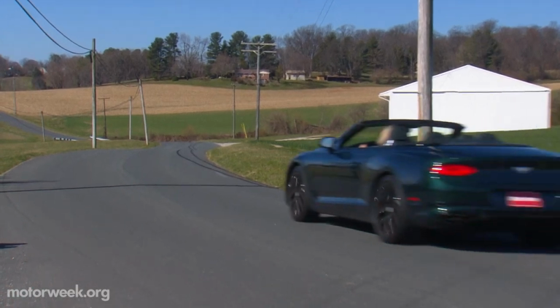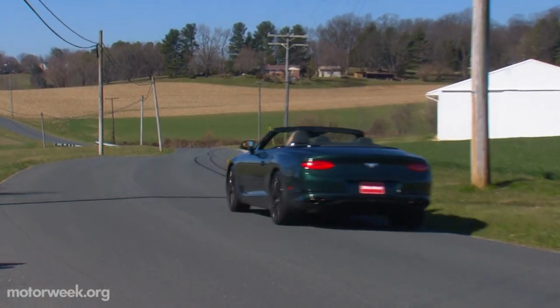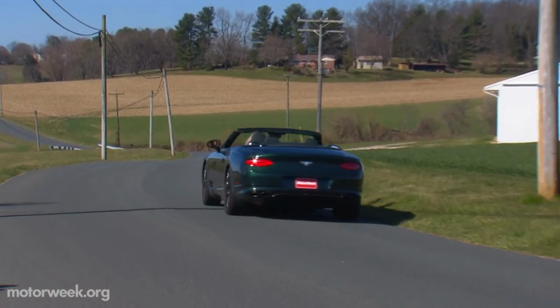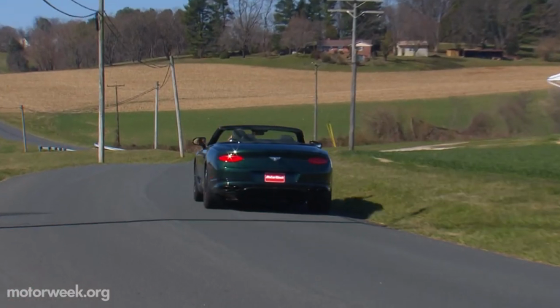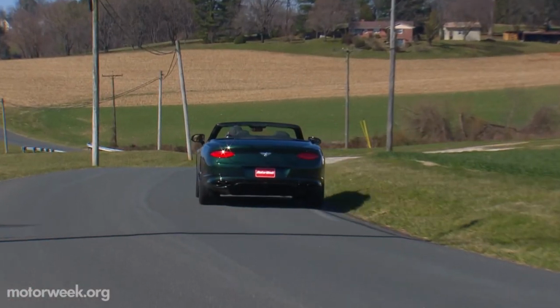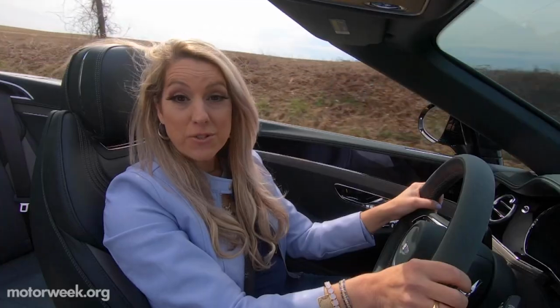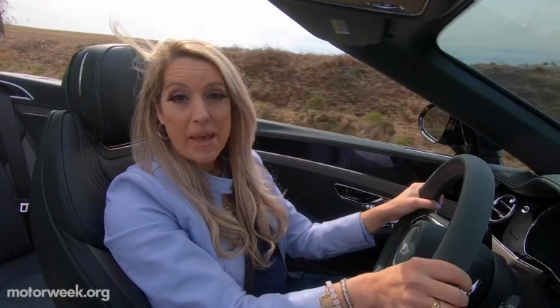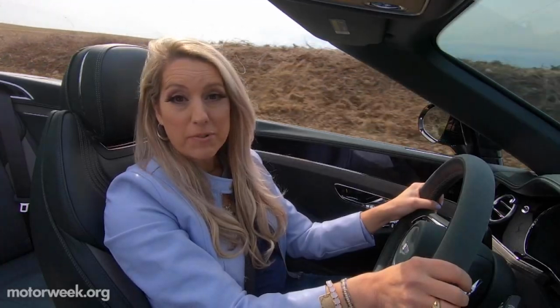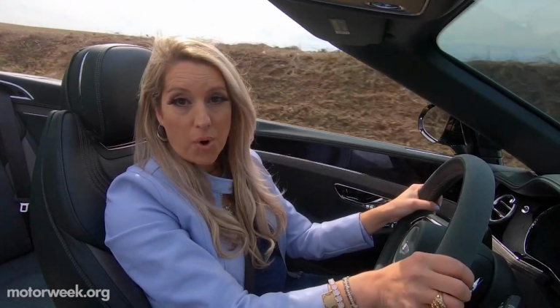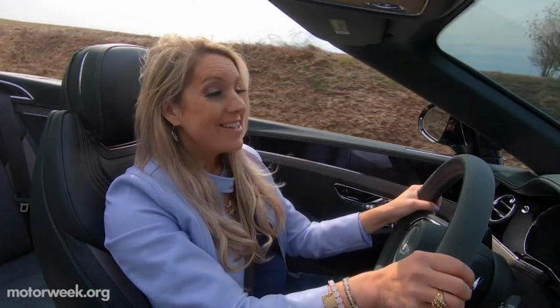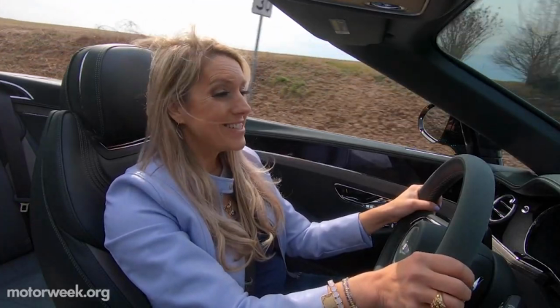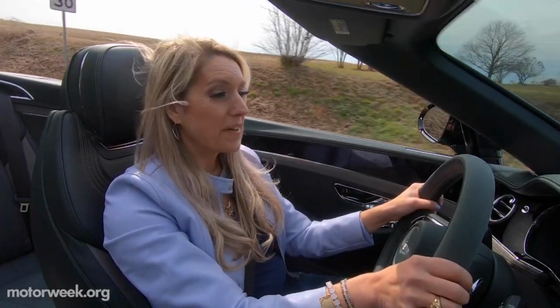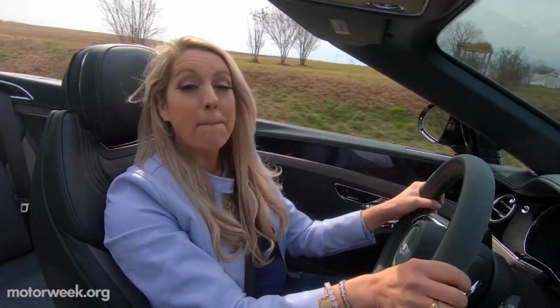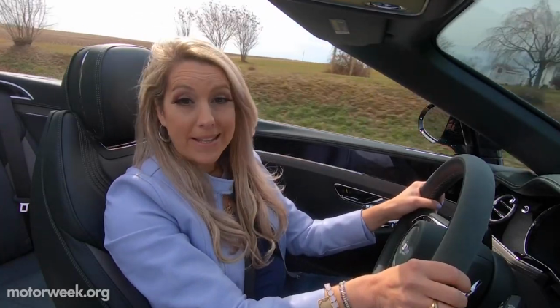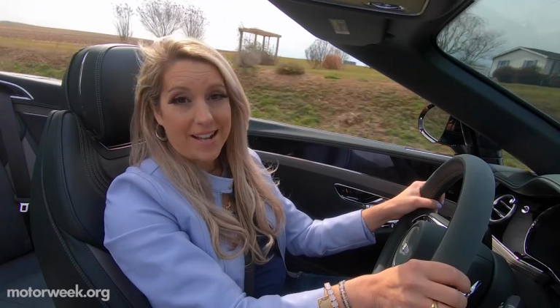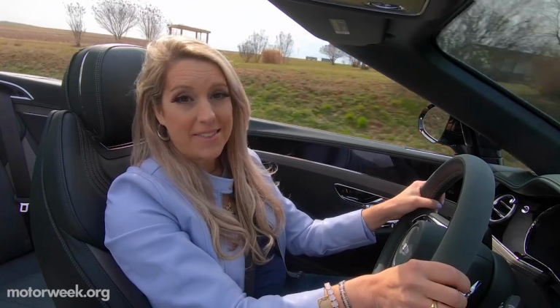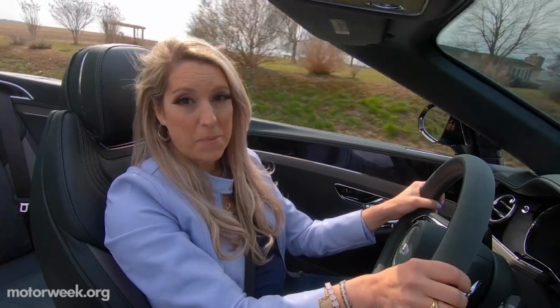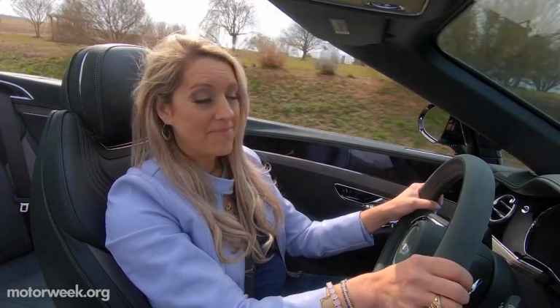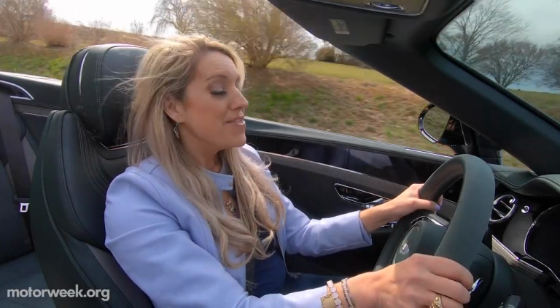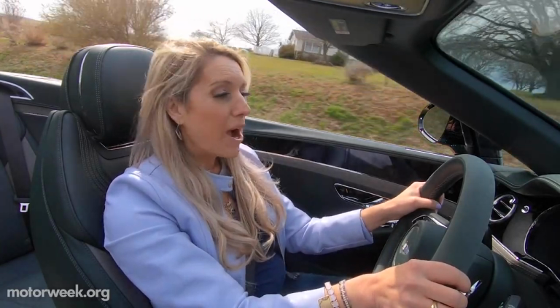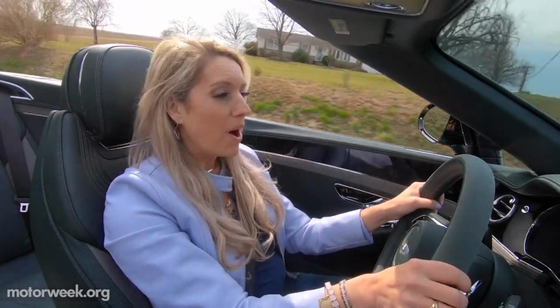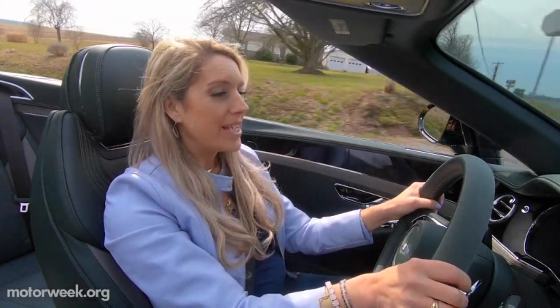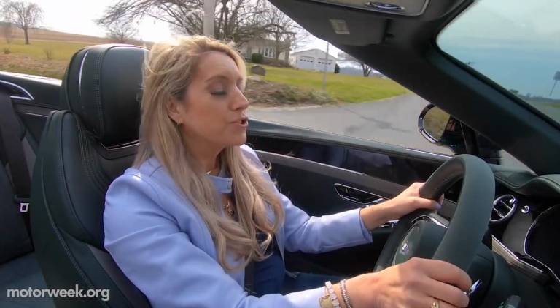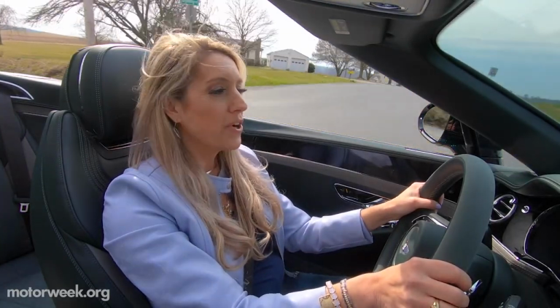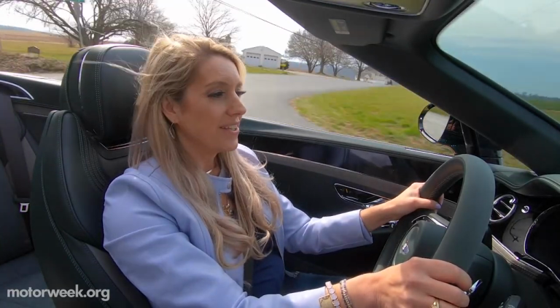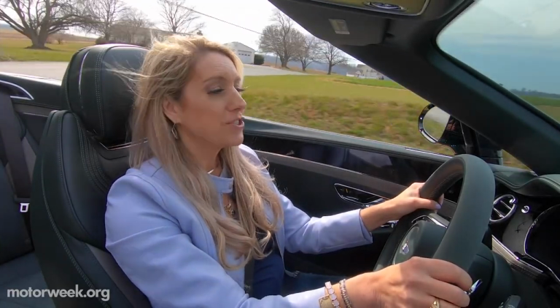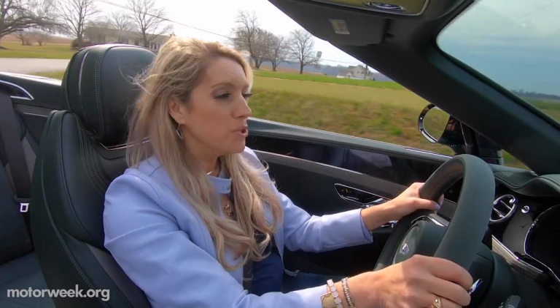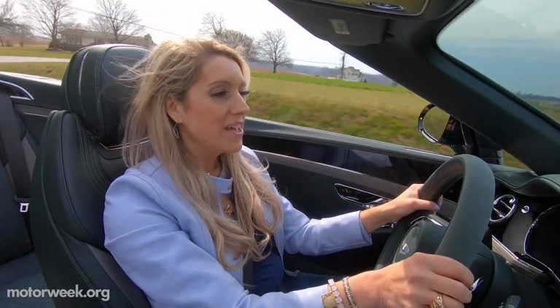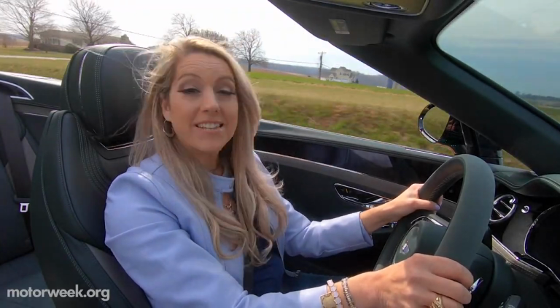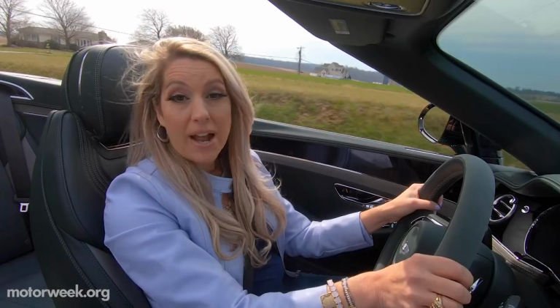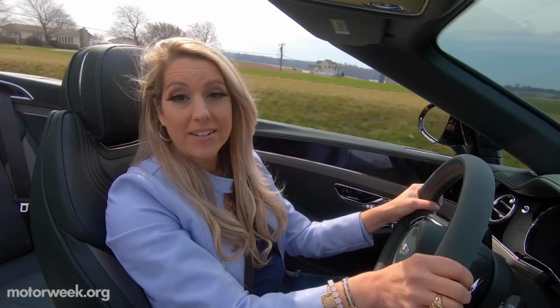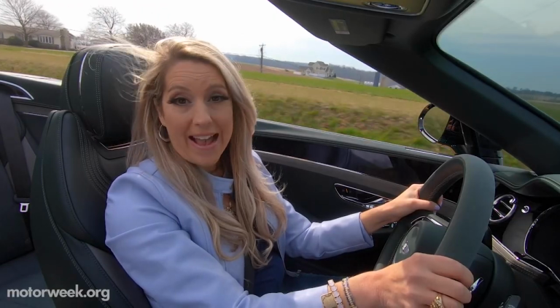I got to tell you, I've never driven a Bentley before. This is definitely a bucket list kind of thing for me. This ride quality is so good. It's smooth. It's like driving on glass.